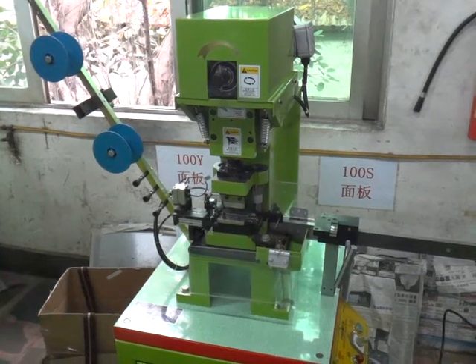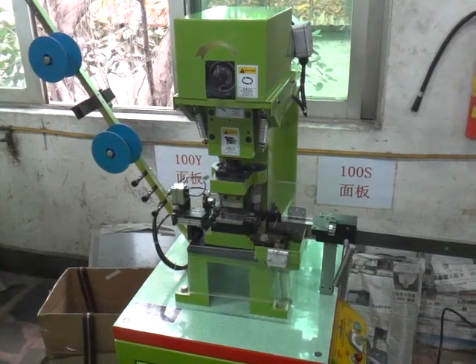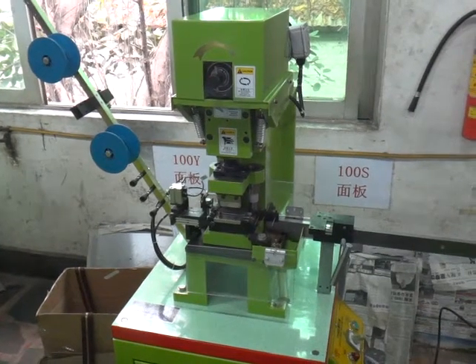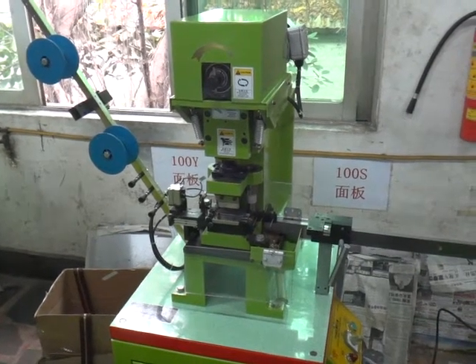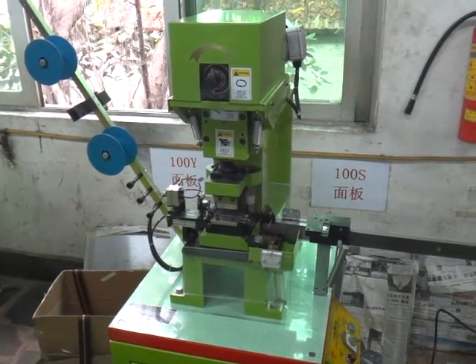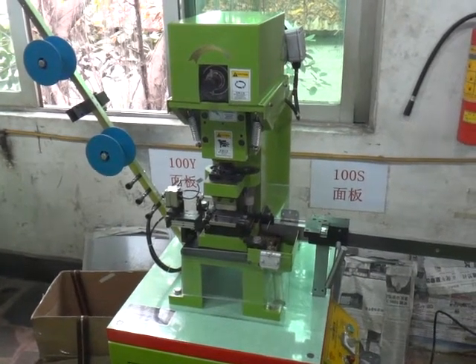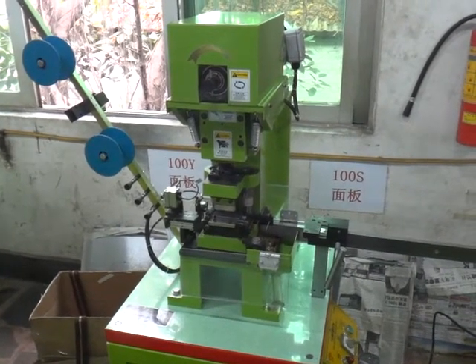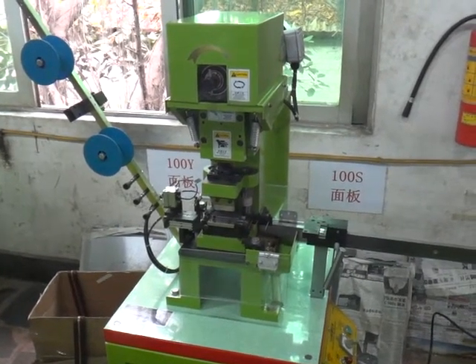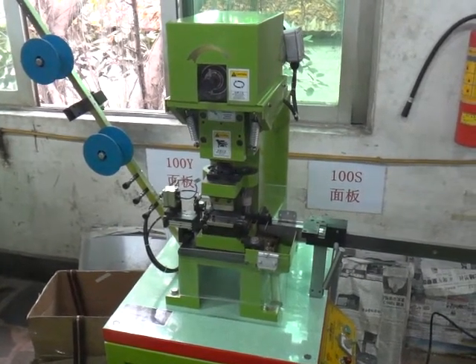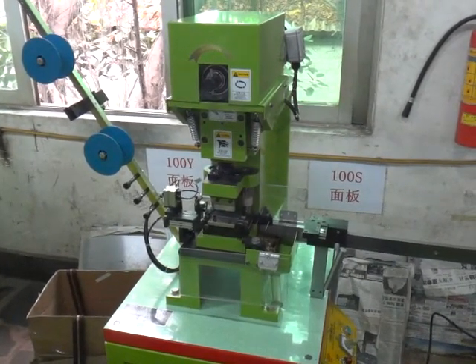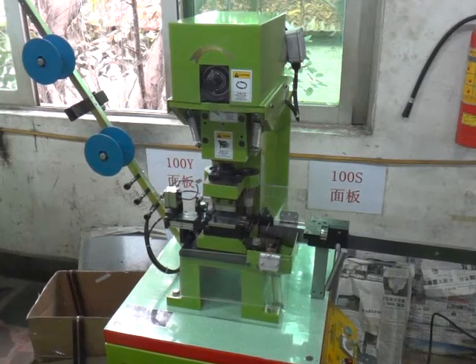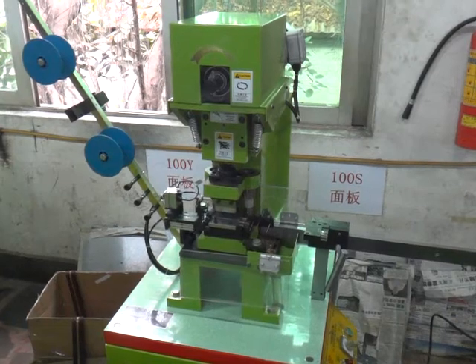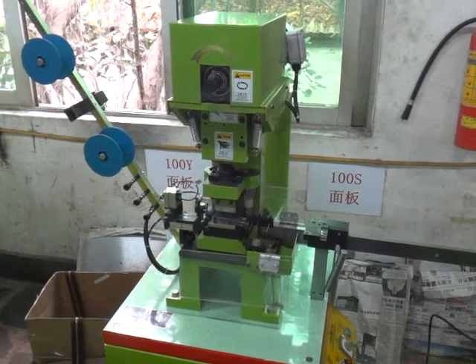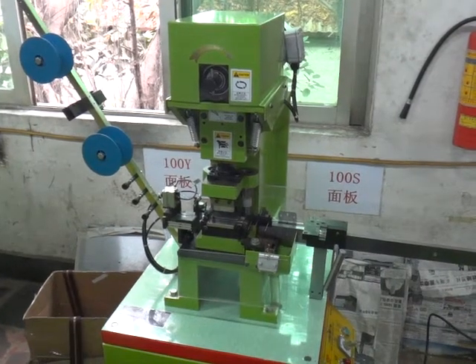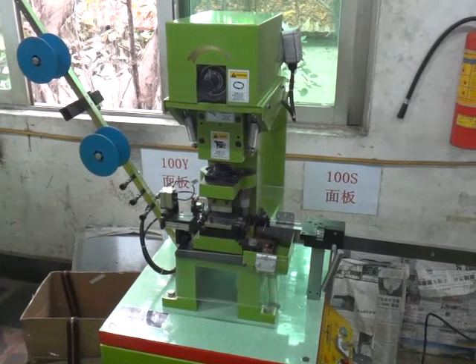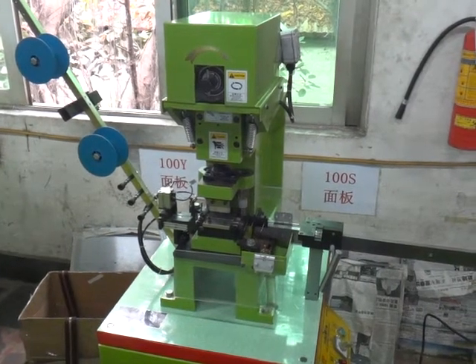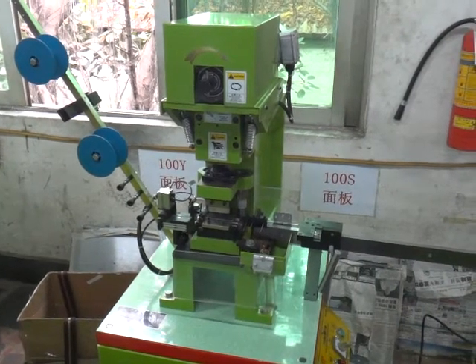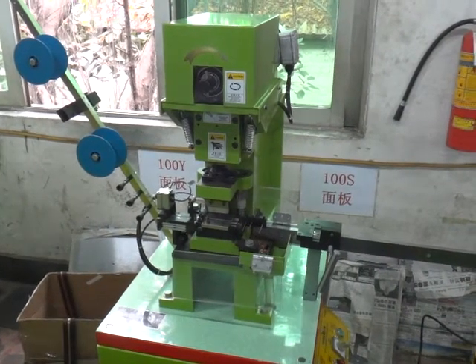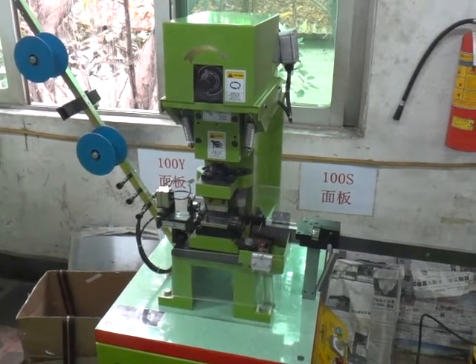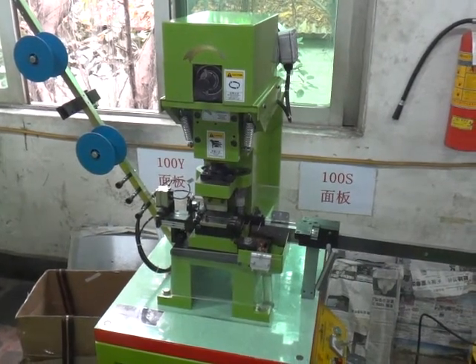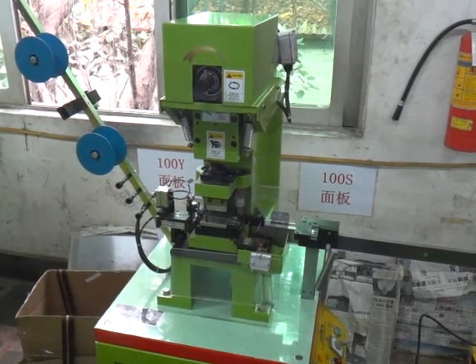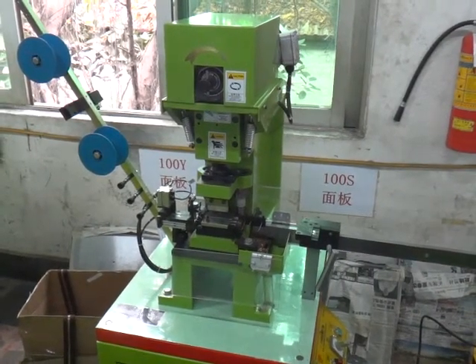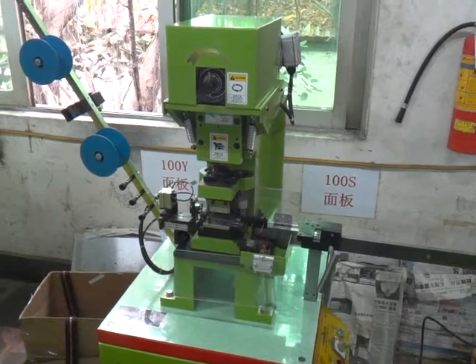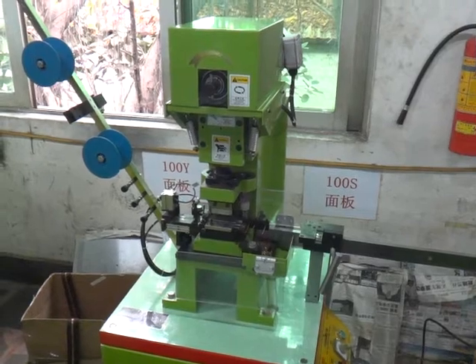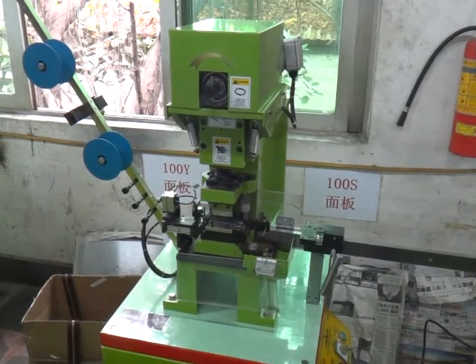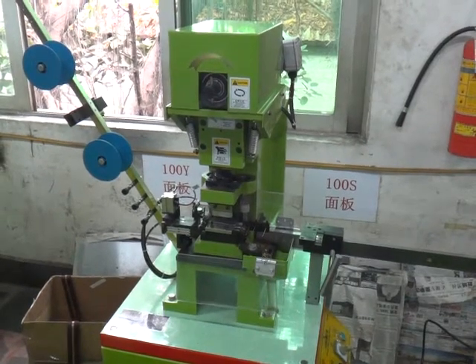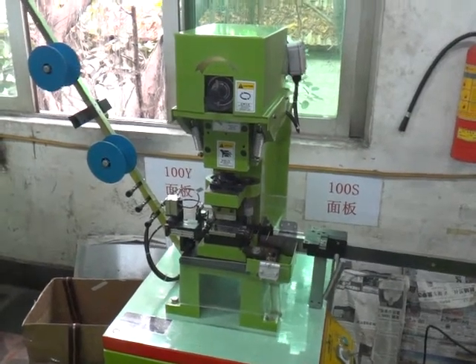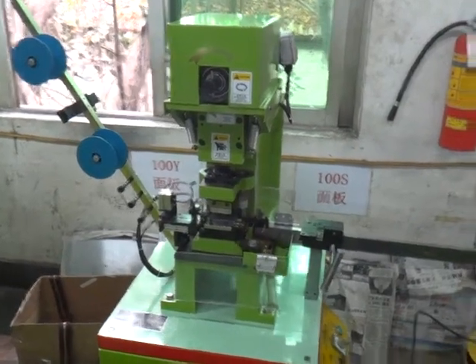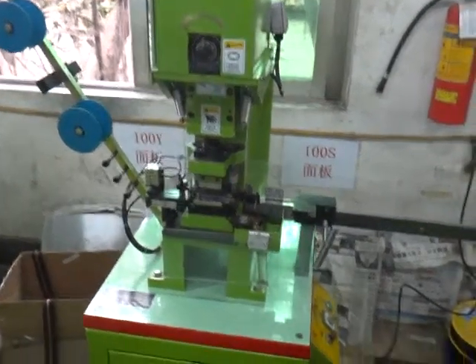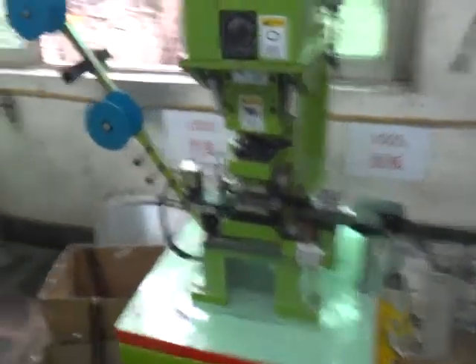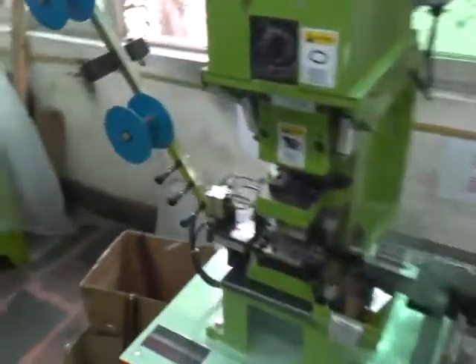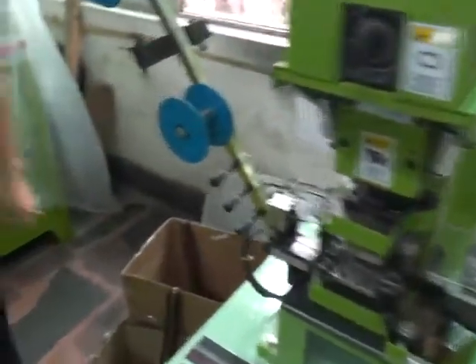This is 1FM 101MS, the semi-auto metal gapping machine for the number 8 metal zipper. Now we are going to test this machine and teach you how to operate this machine.